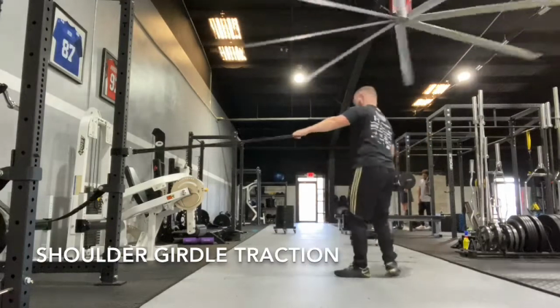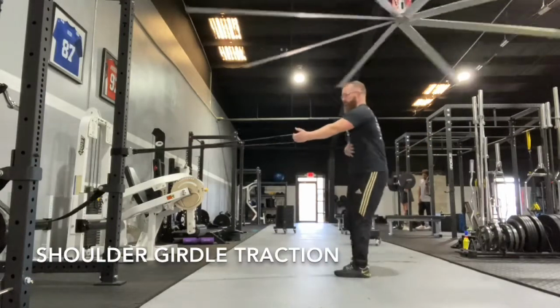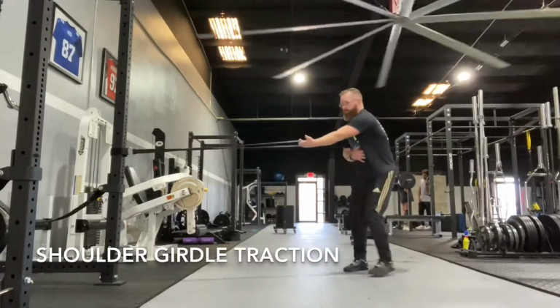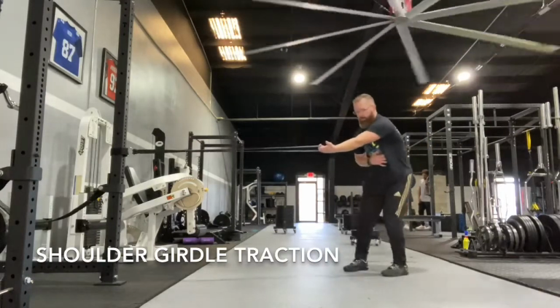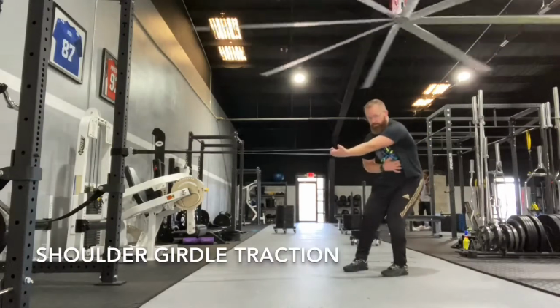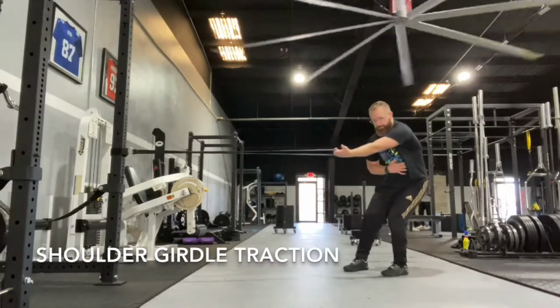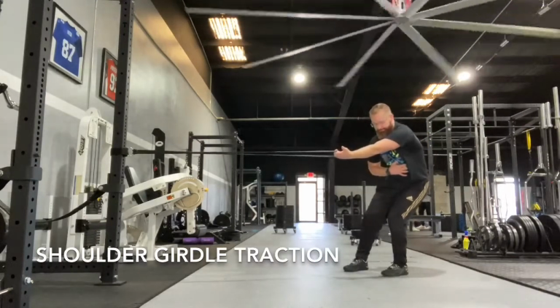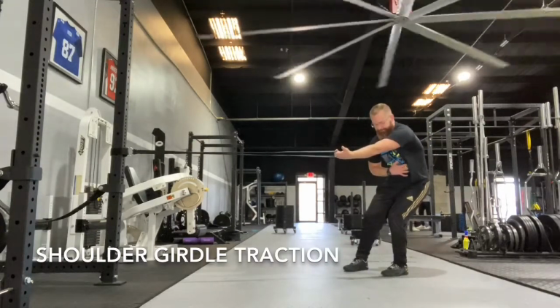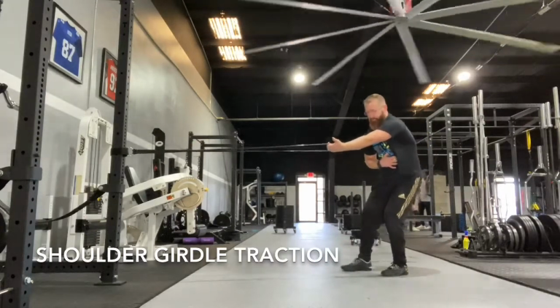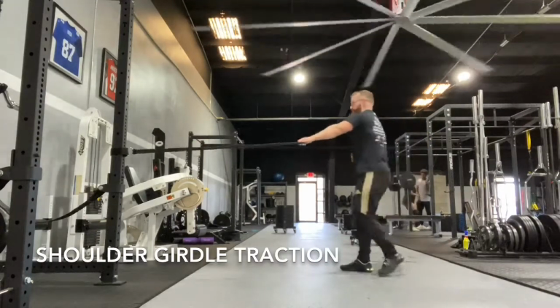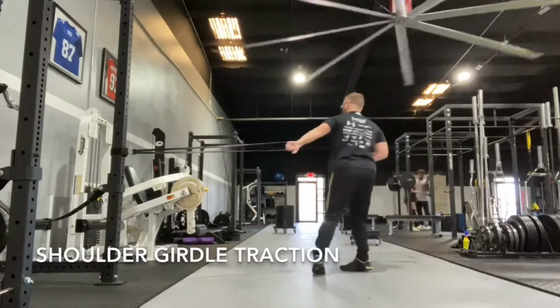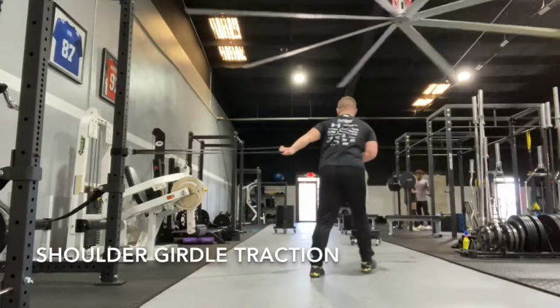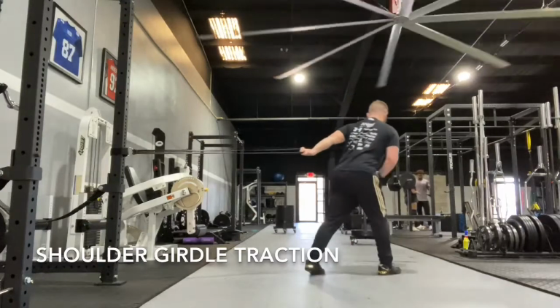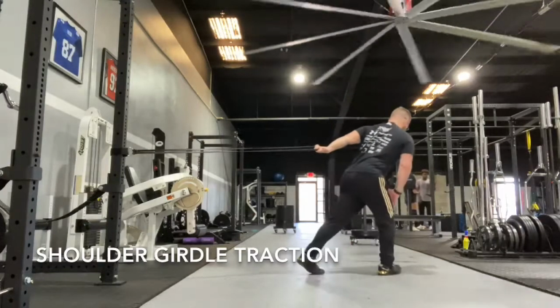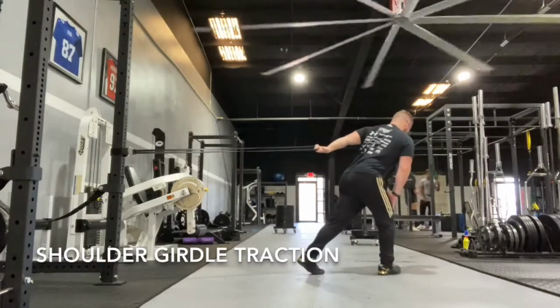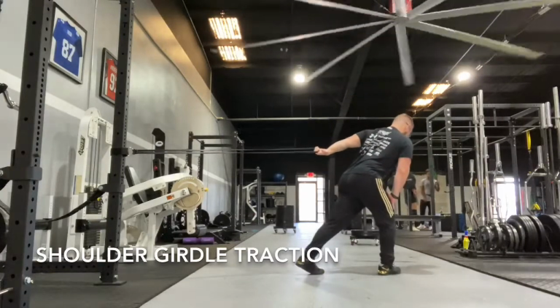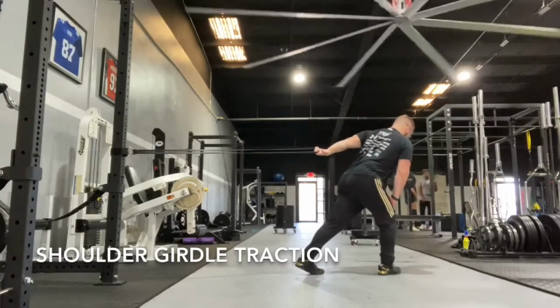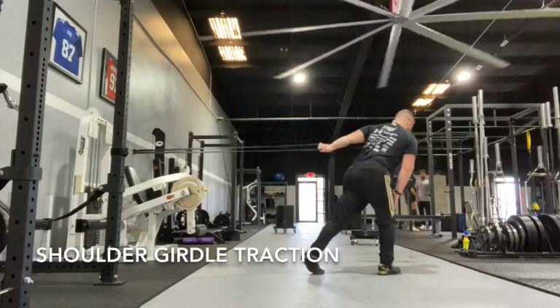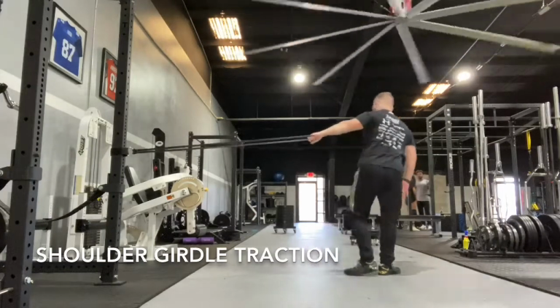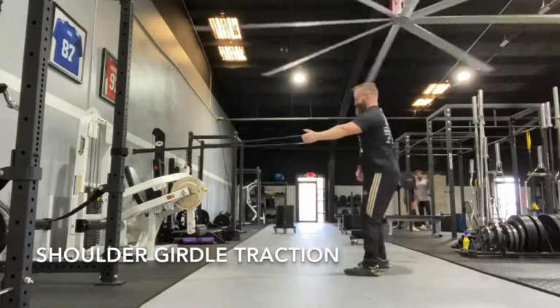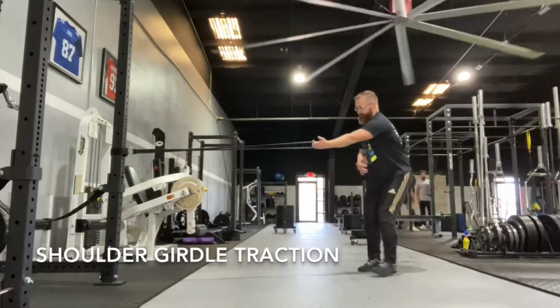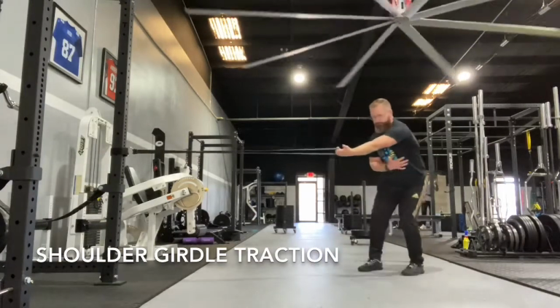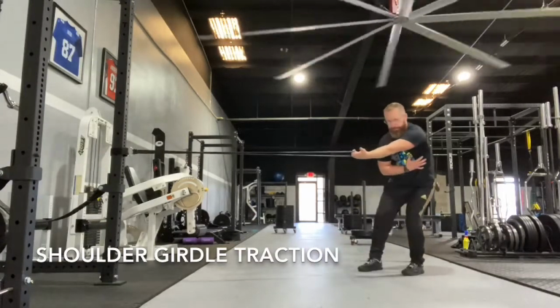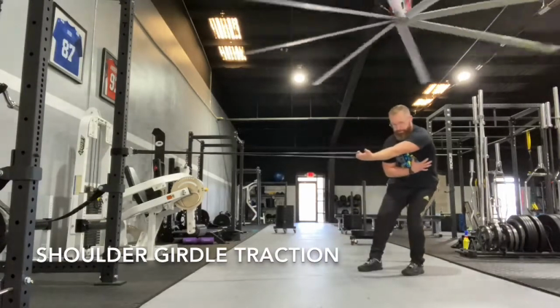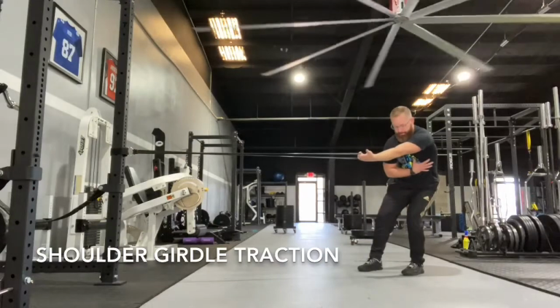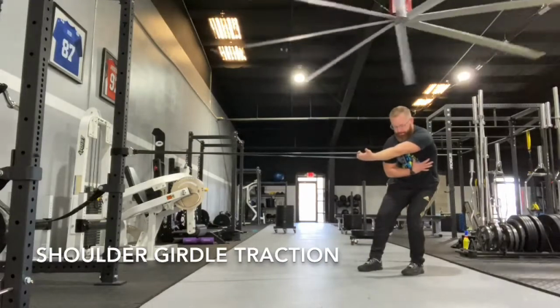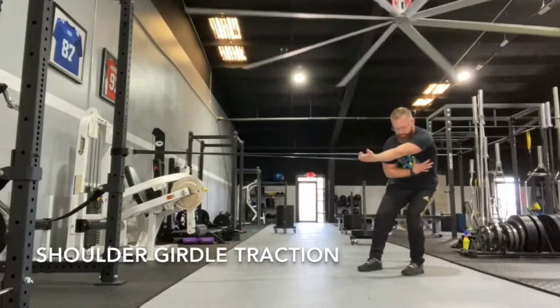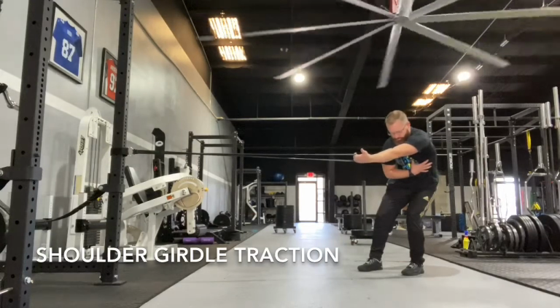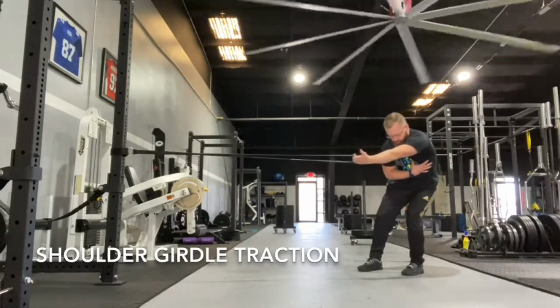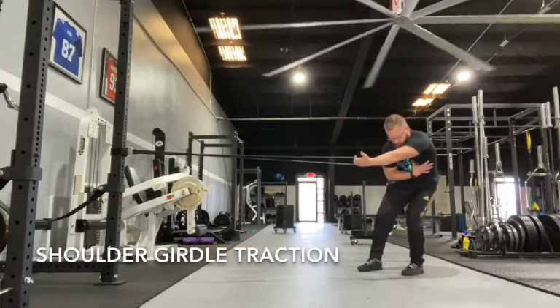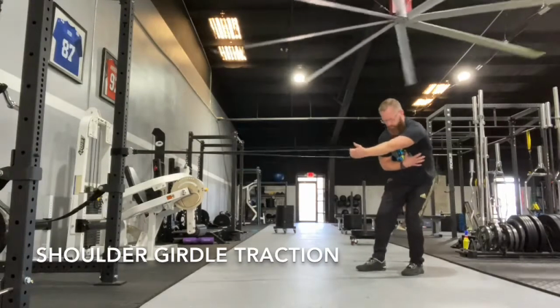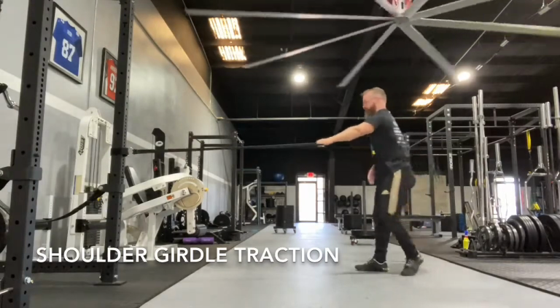So we're going to inhale, turn your palm up, lean back. Then exhale, turn your palm around so that you feel a stretch in the back of your shoulder and the back of your ribcage.